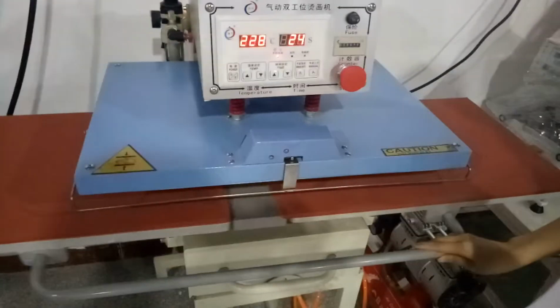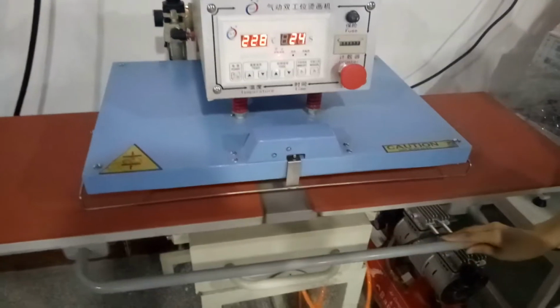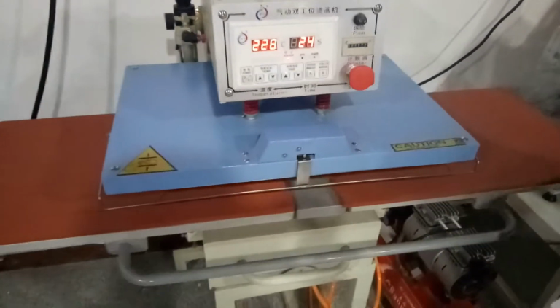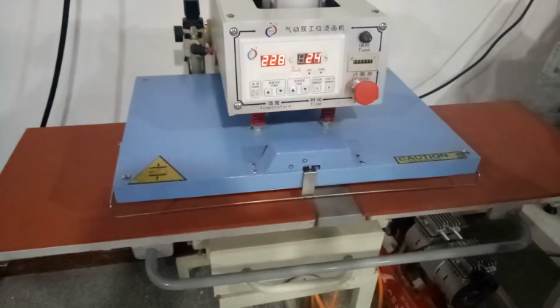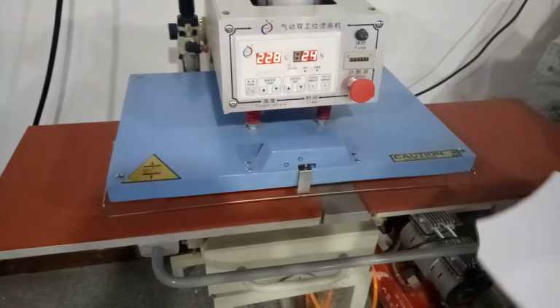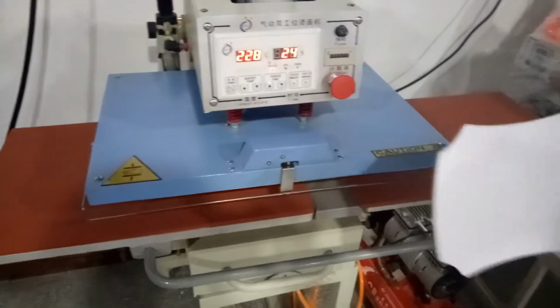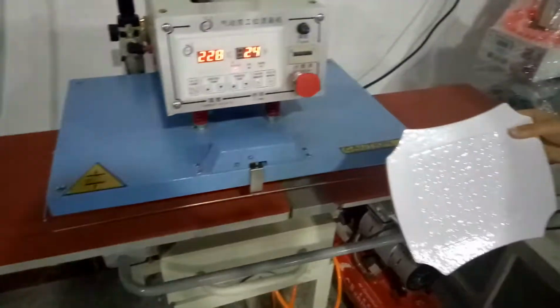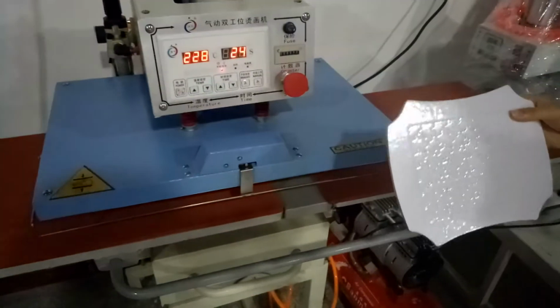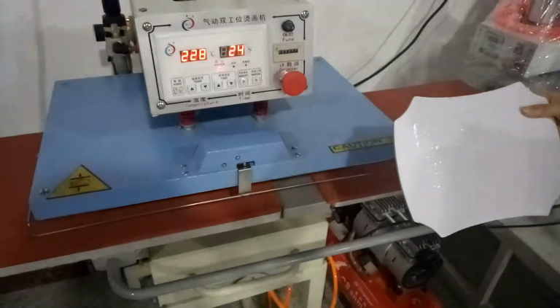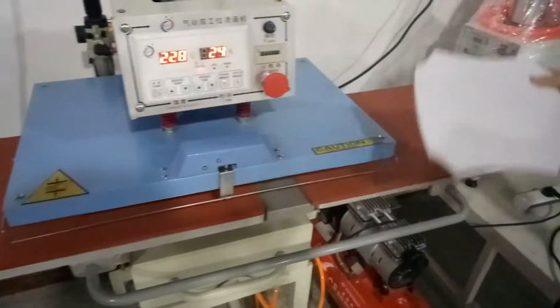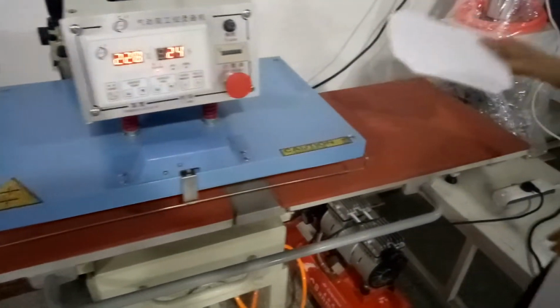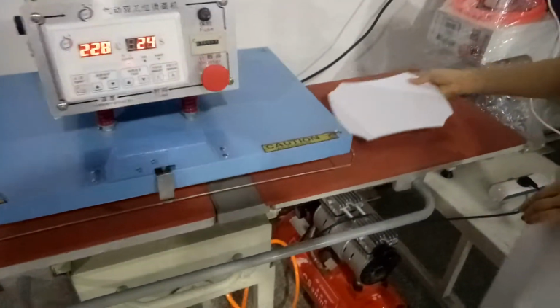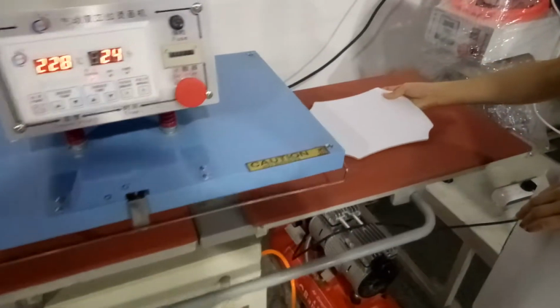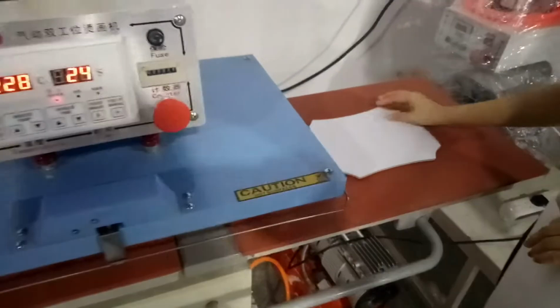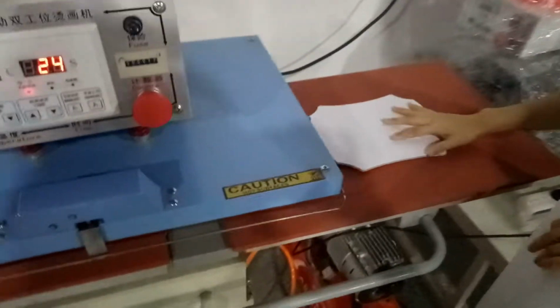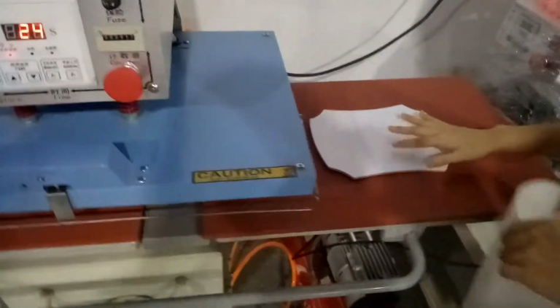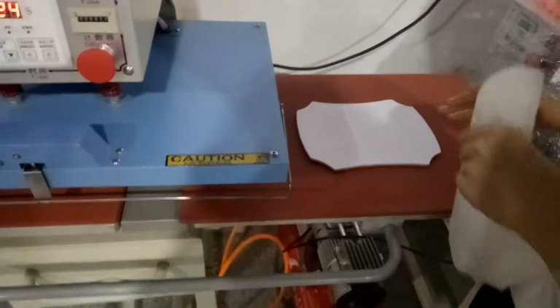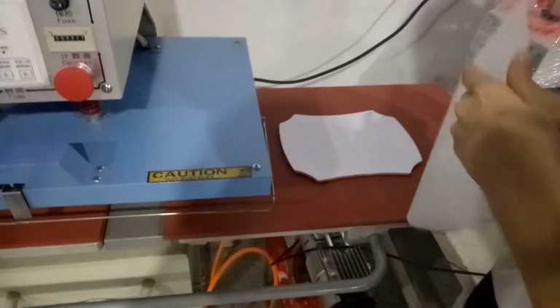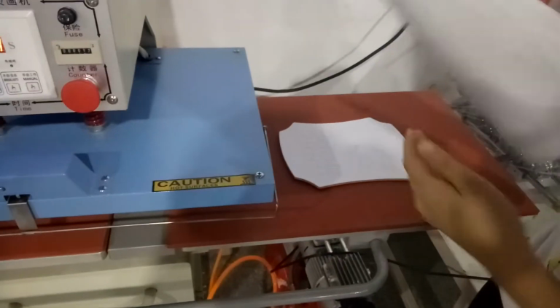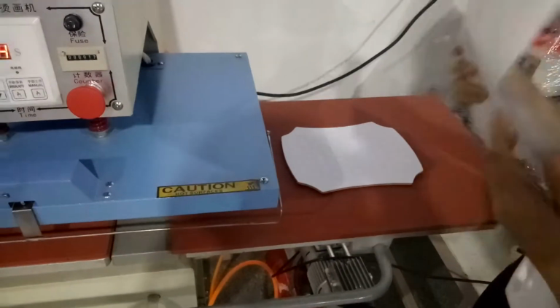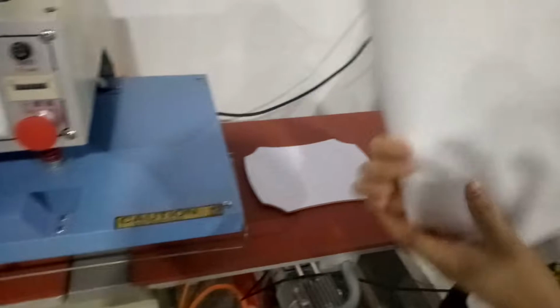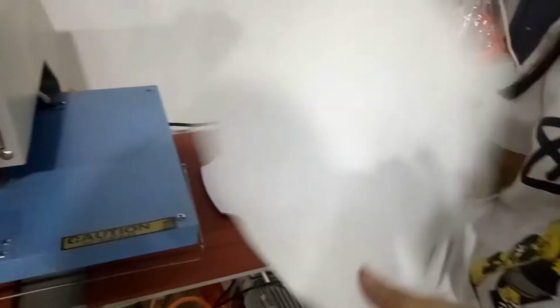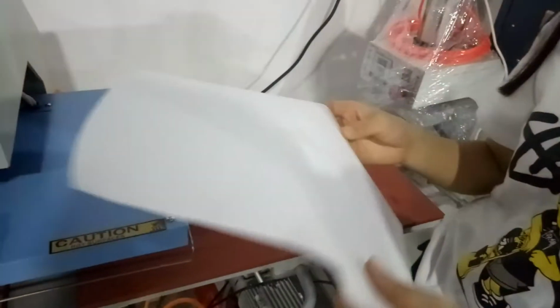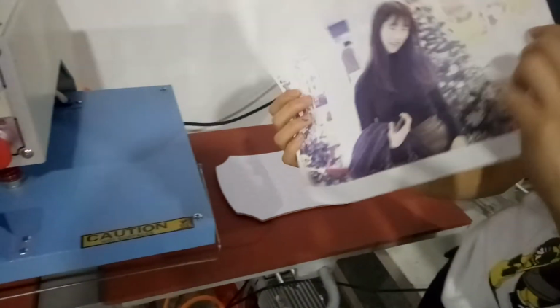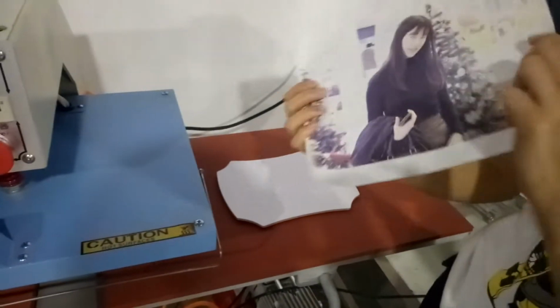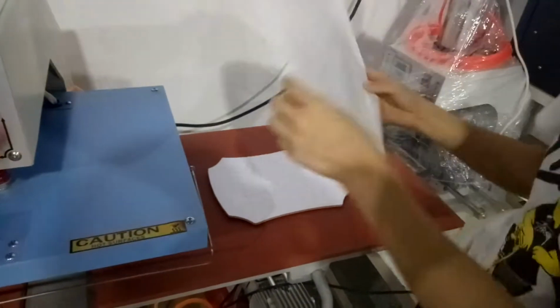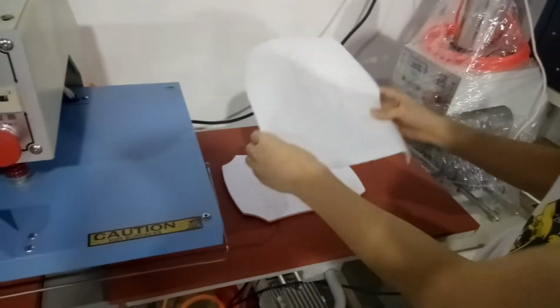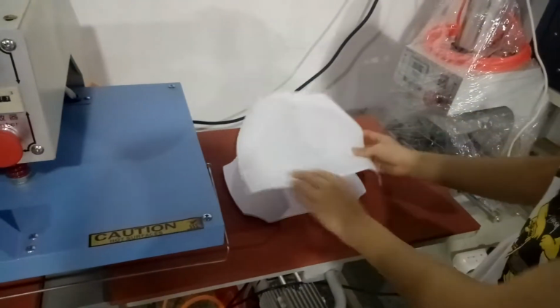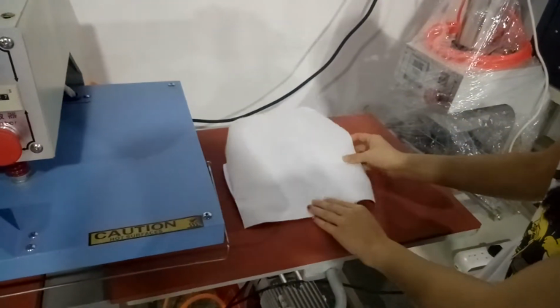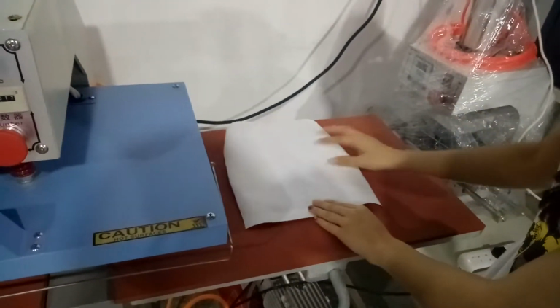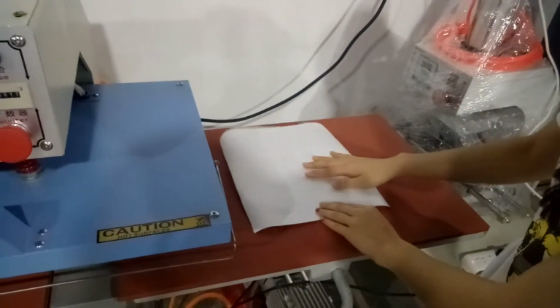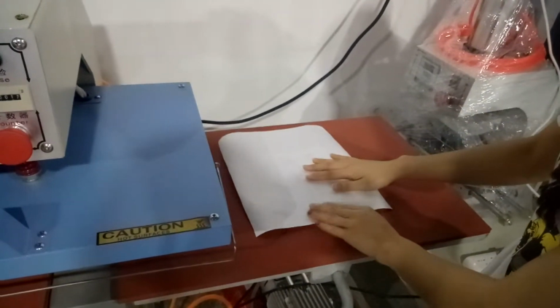We should put the drizzle puzzle on the bottom platen. Then, put the sublimation paper on top of the drizzle puzzle.